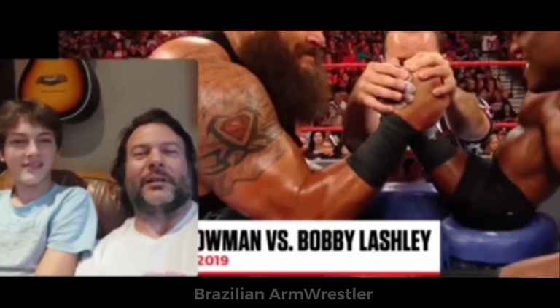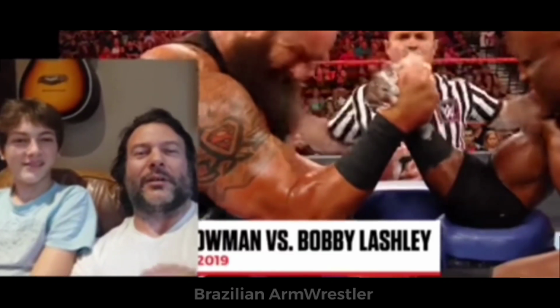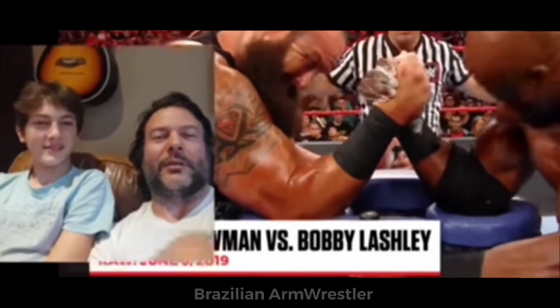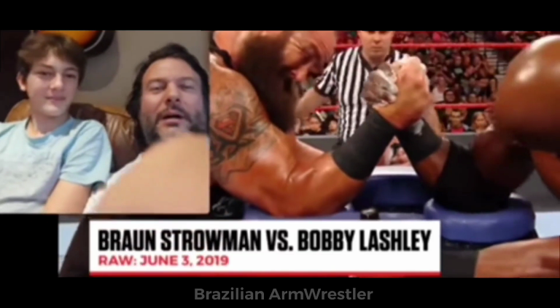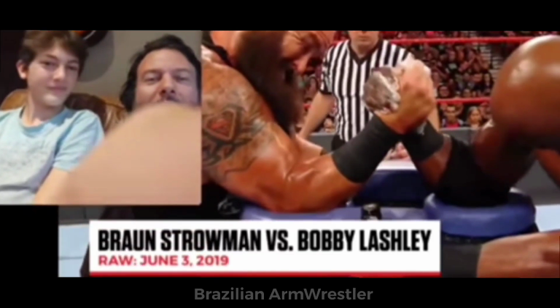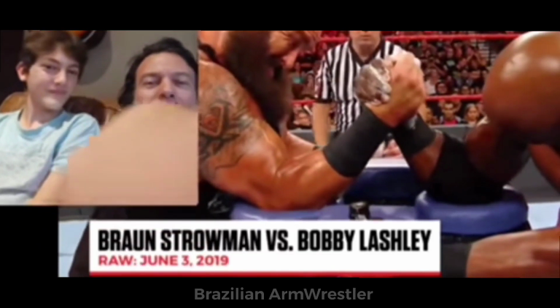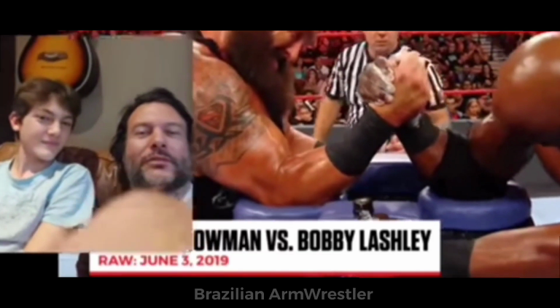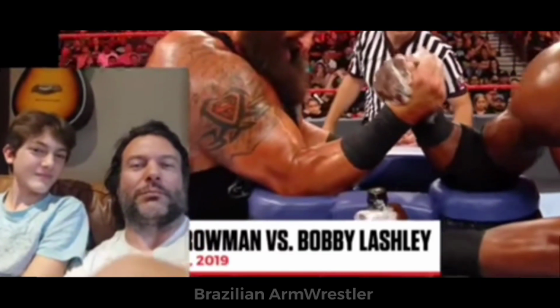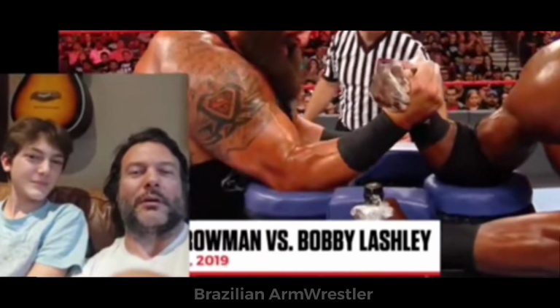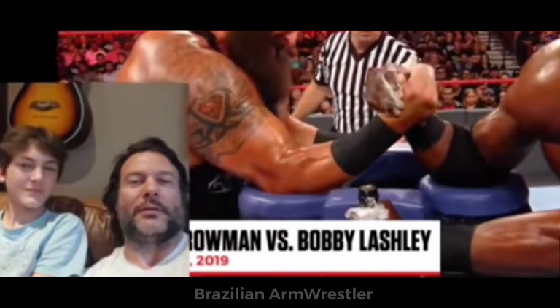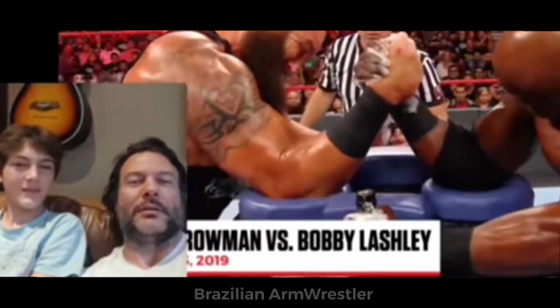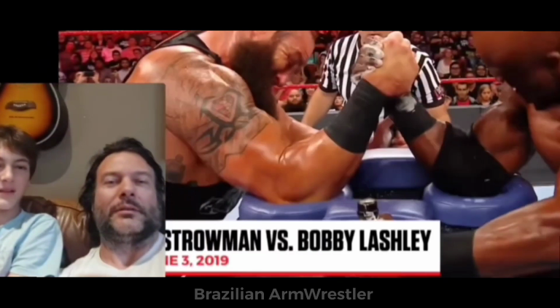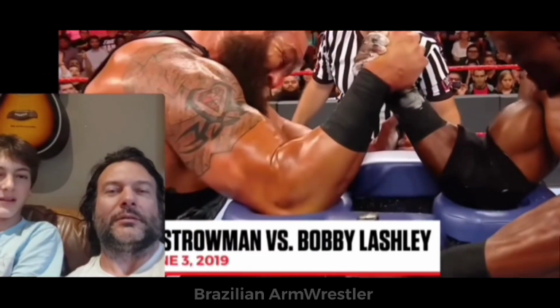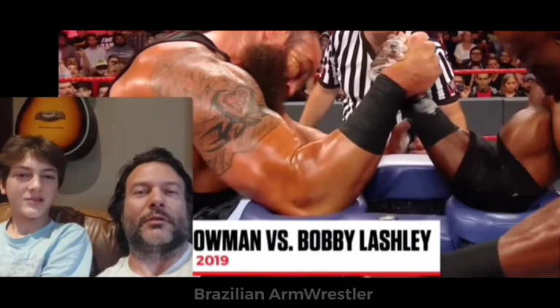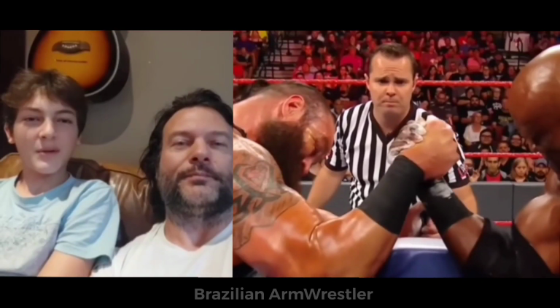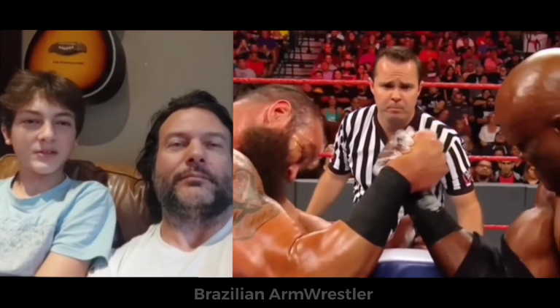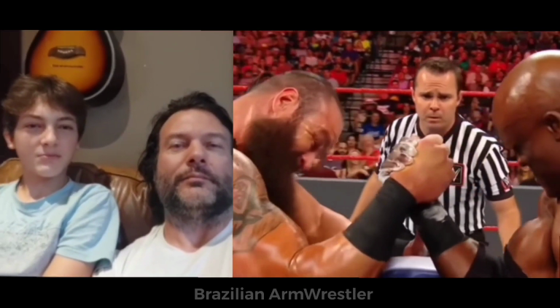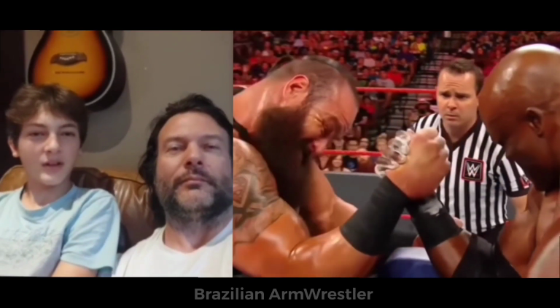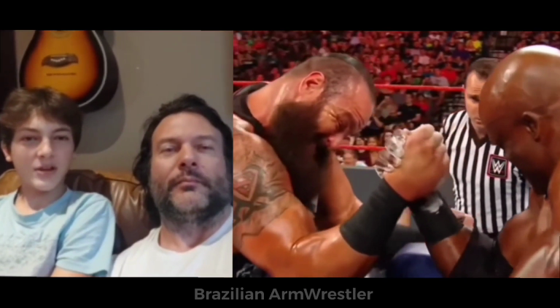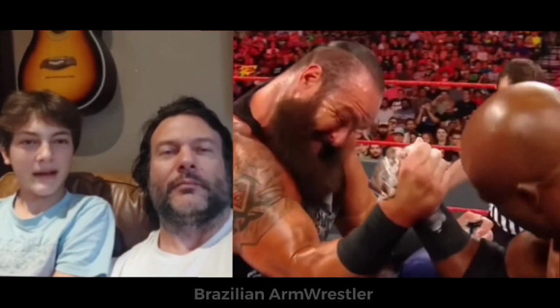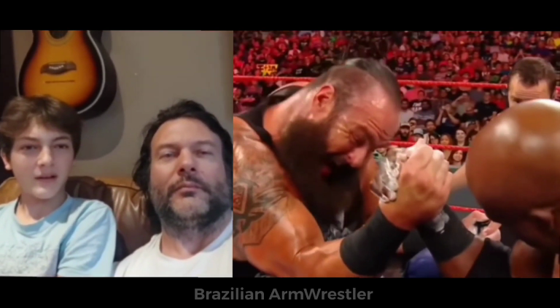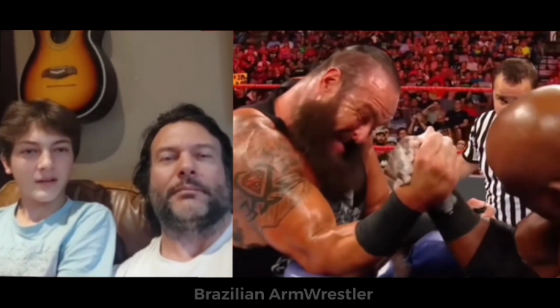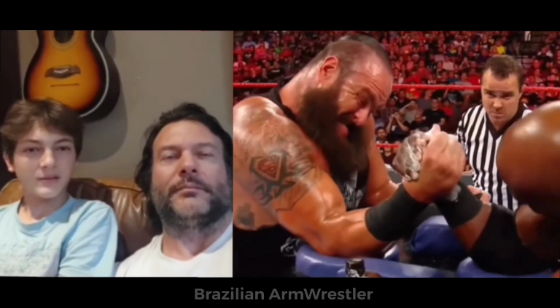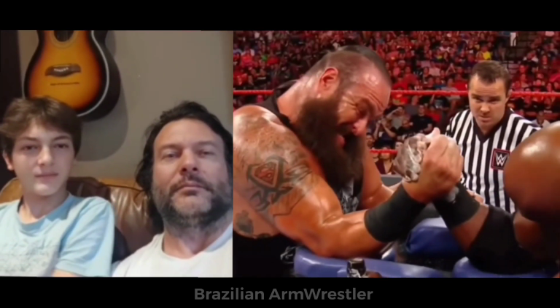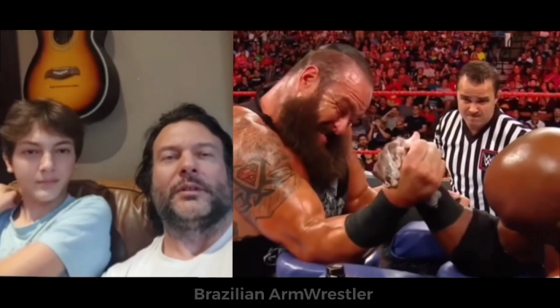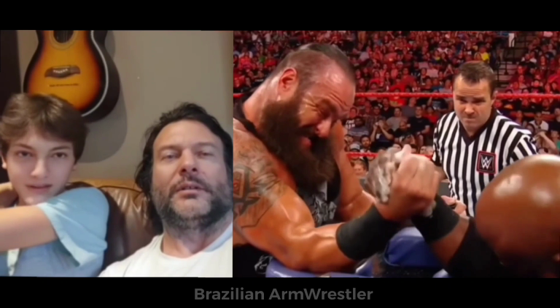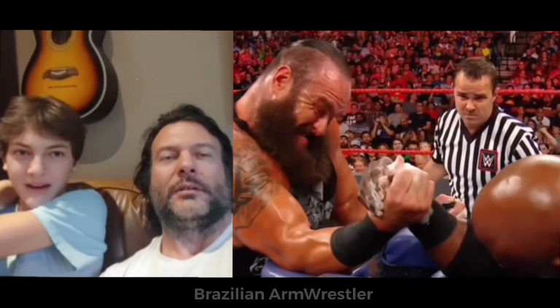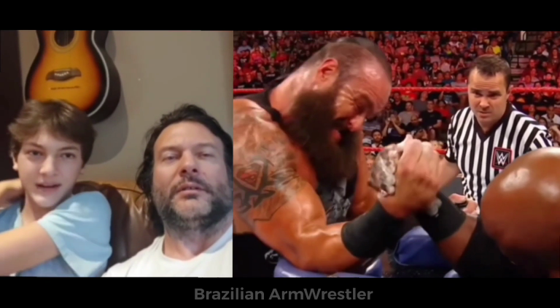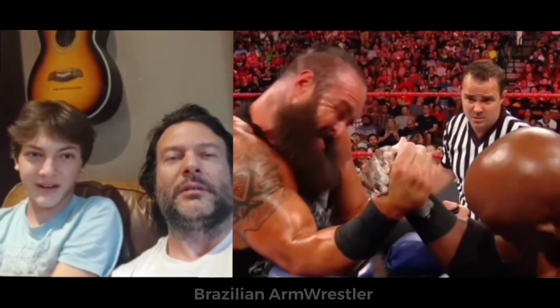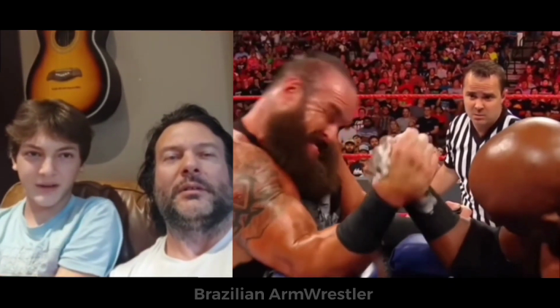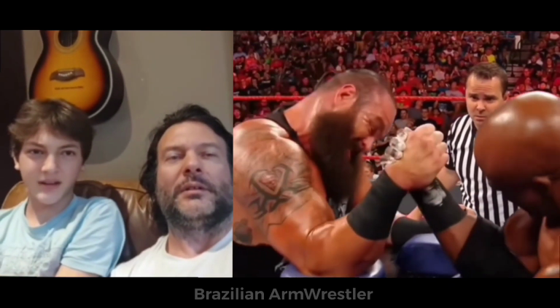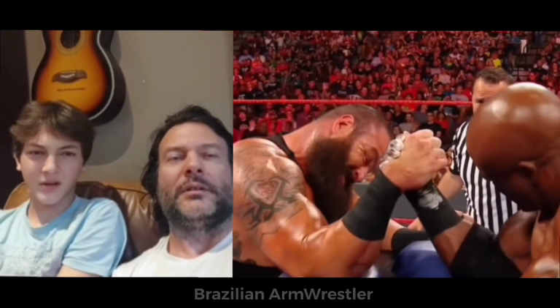Bob Lashley versus Strowman — Lashley looks pretty good, not bad. Bobby is a bit outside of his body but it's not horrible.